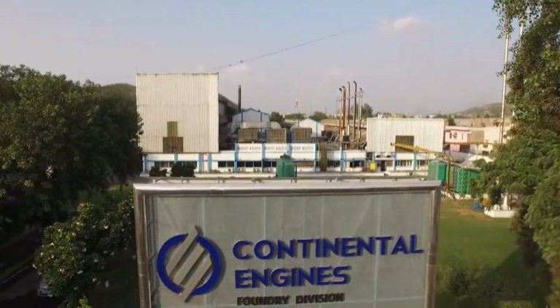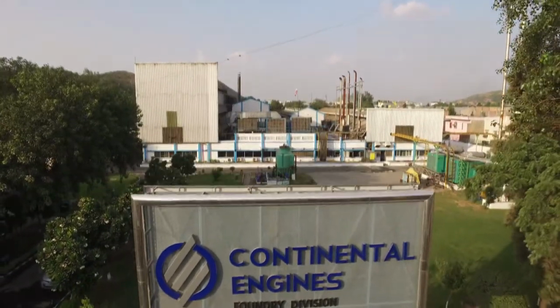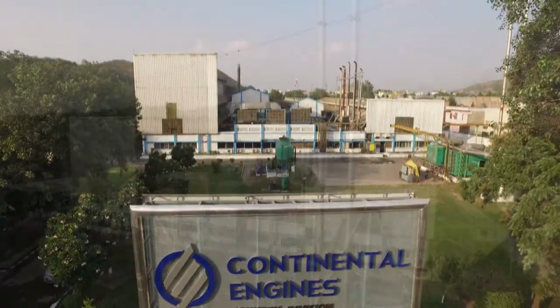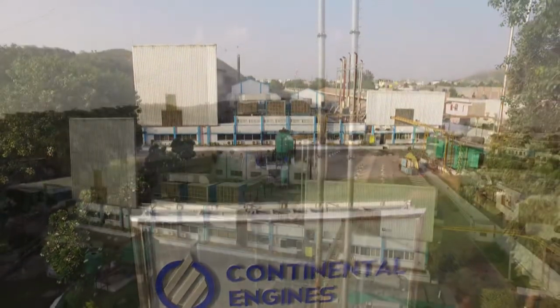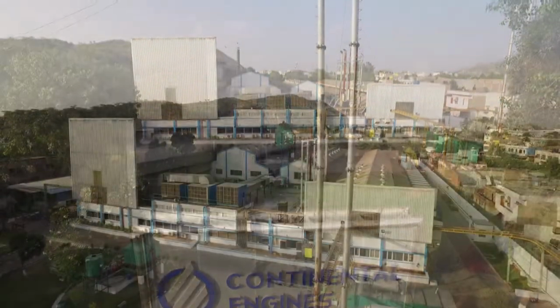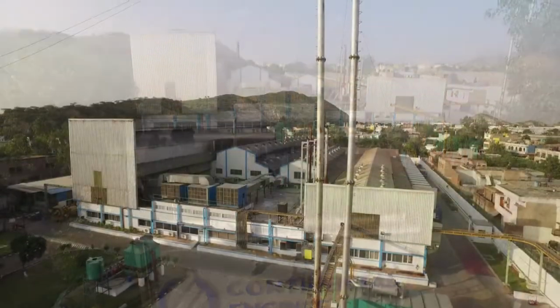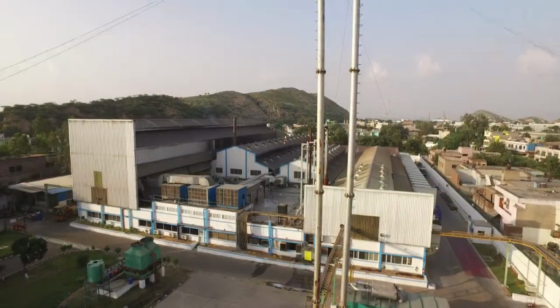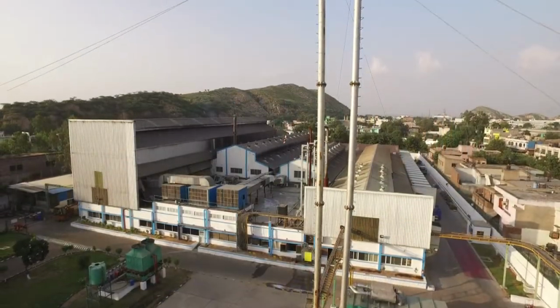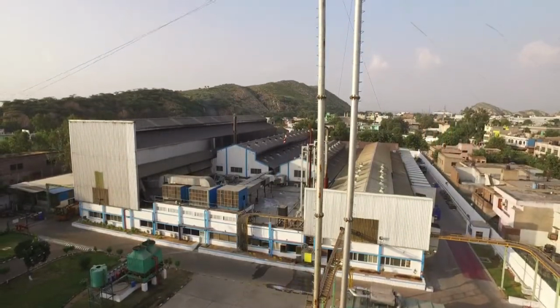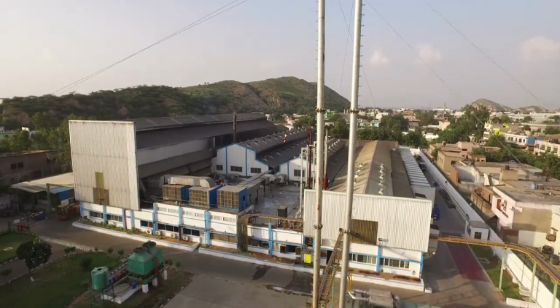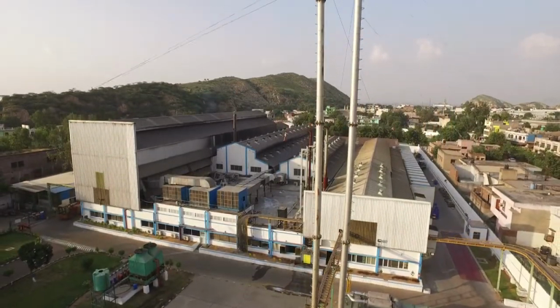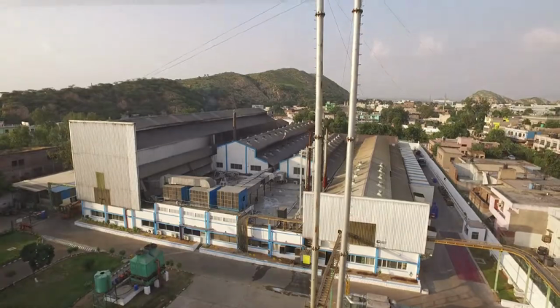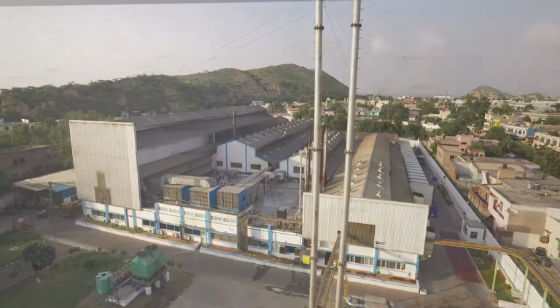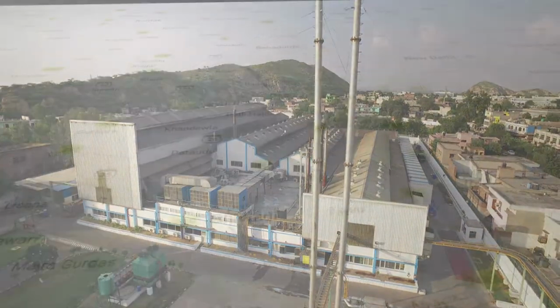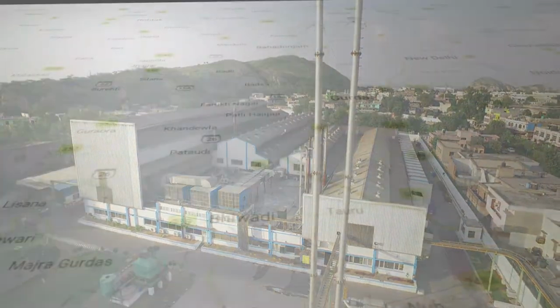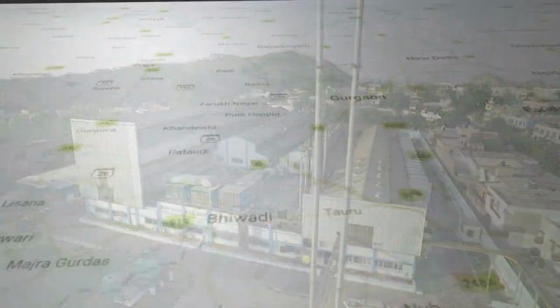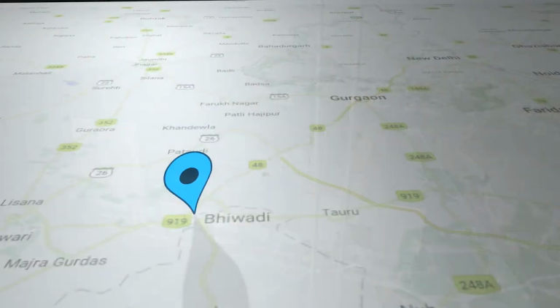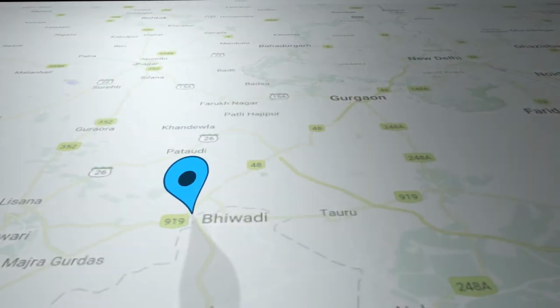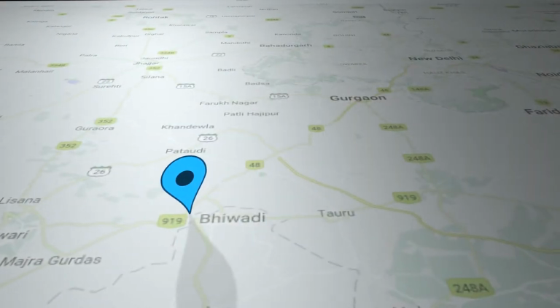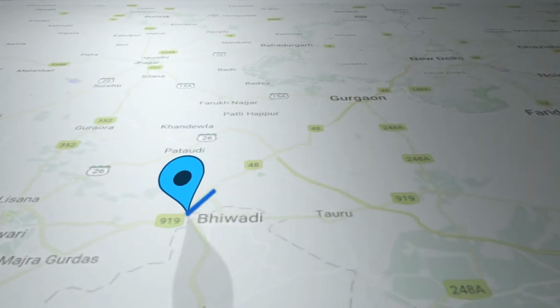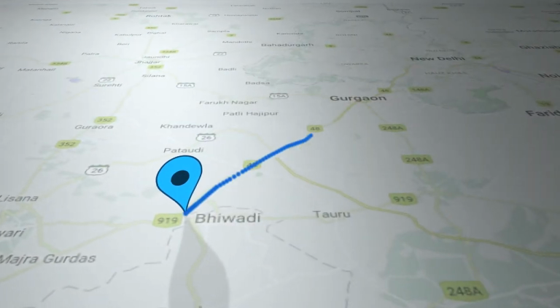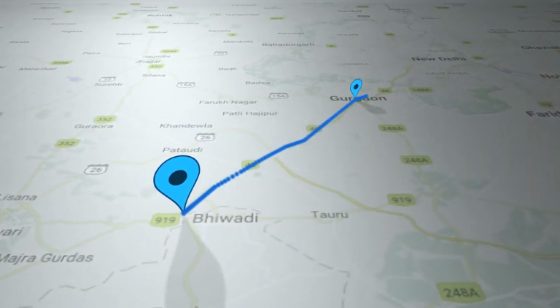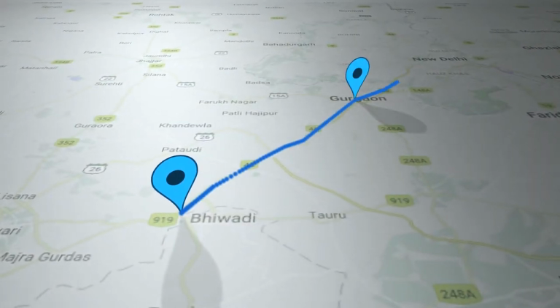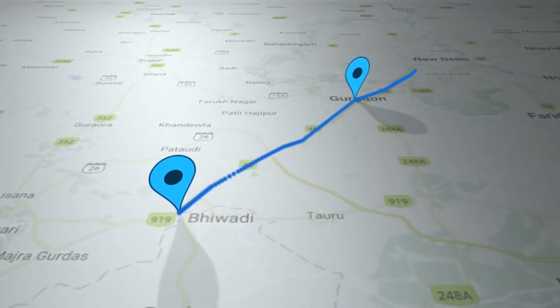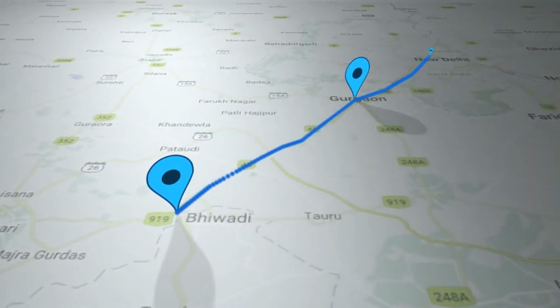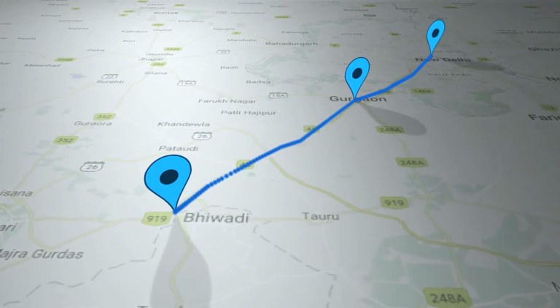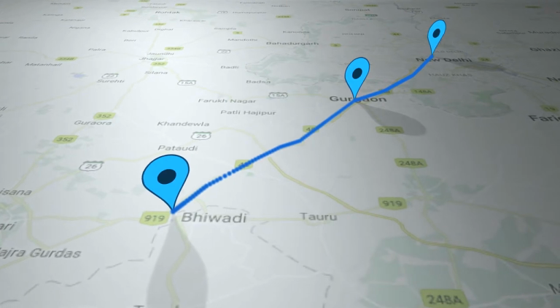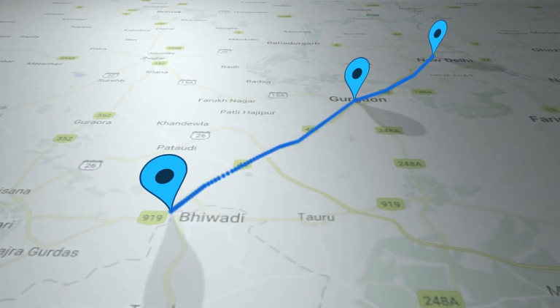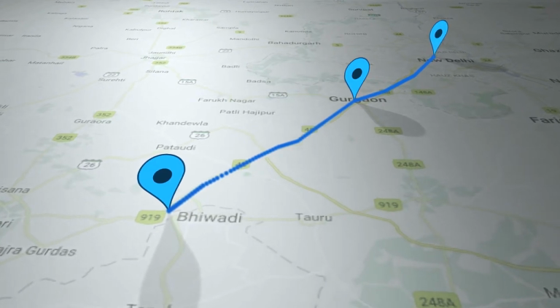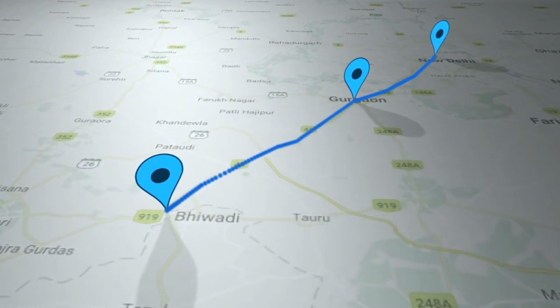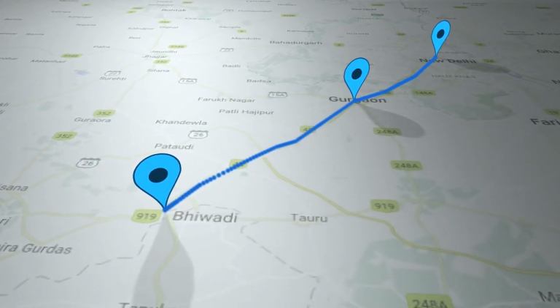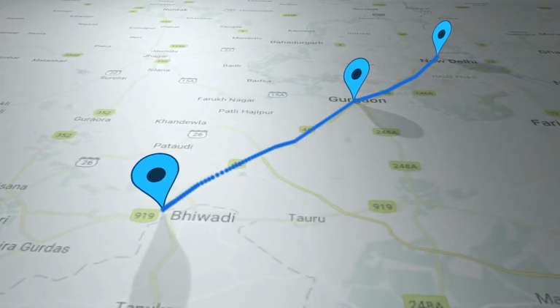Our manufacturing plants are strategically located at Bhivadi, Rajasthan, India — just 70 kilometers from New Delhi — and embody engineering perfection.